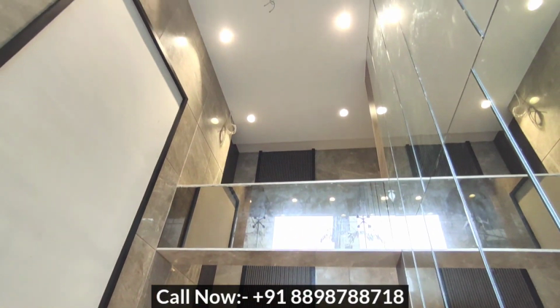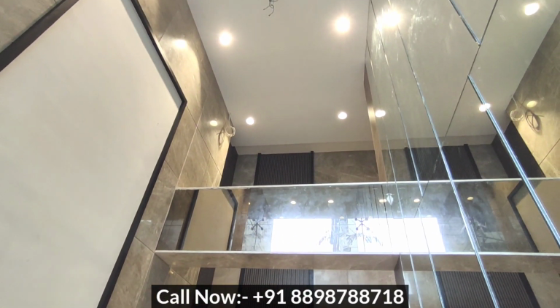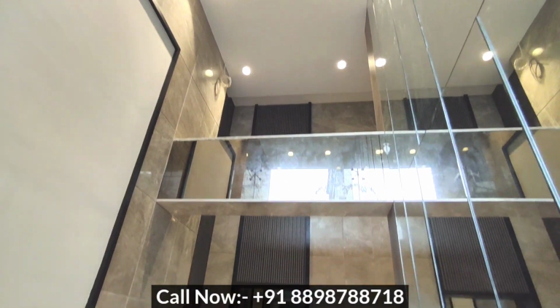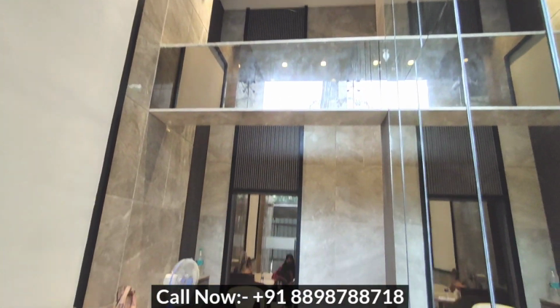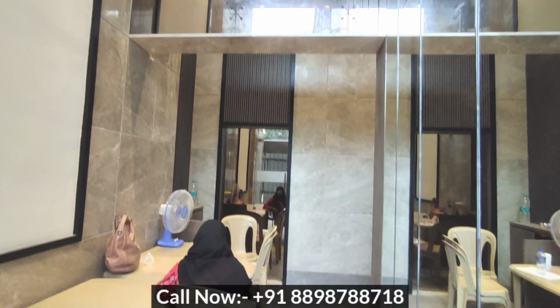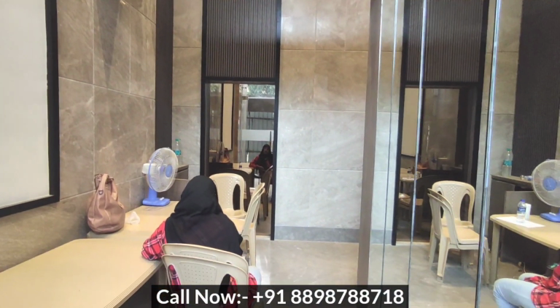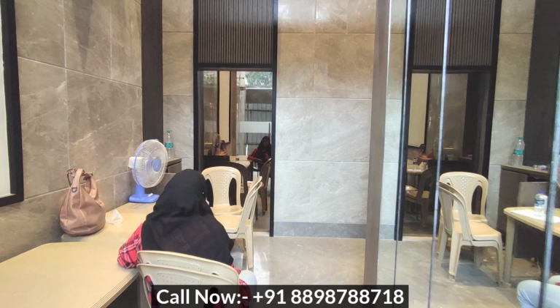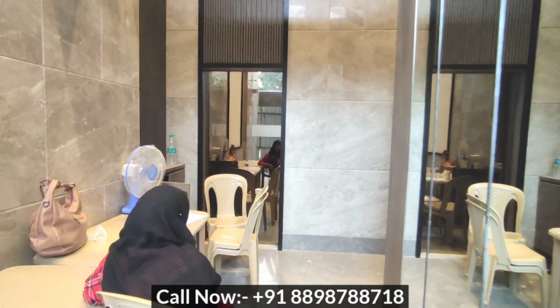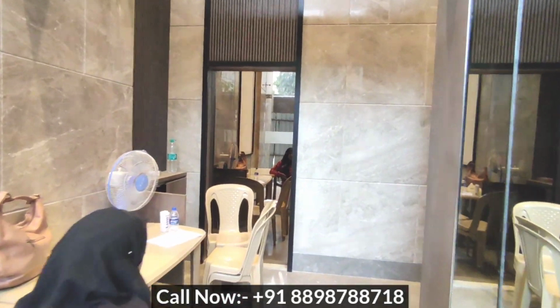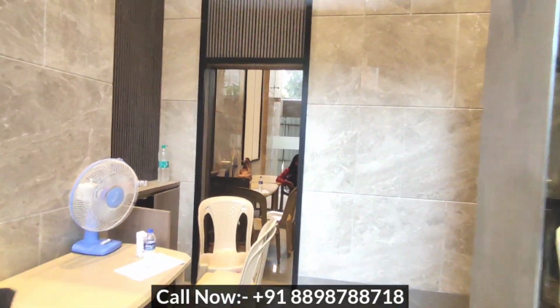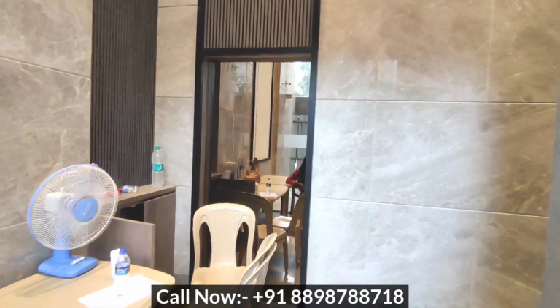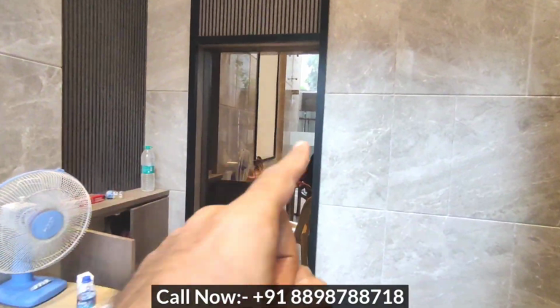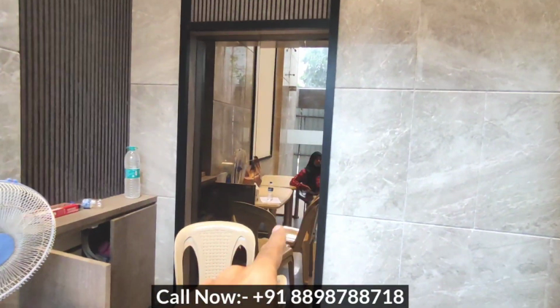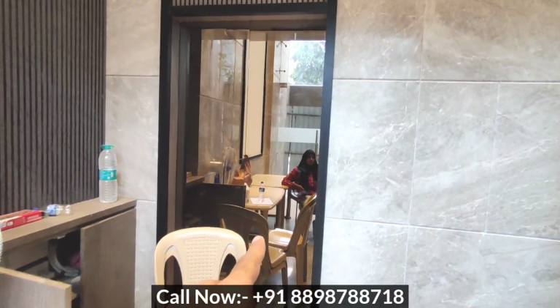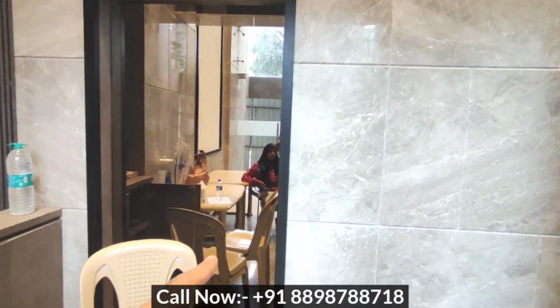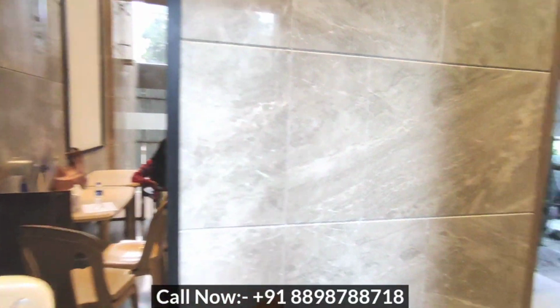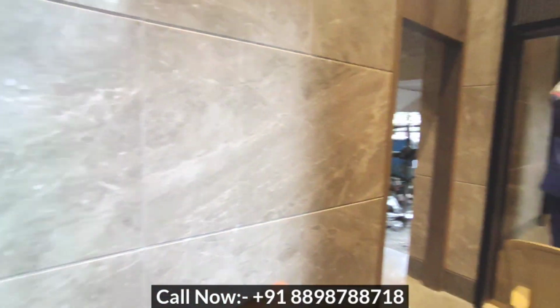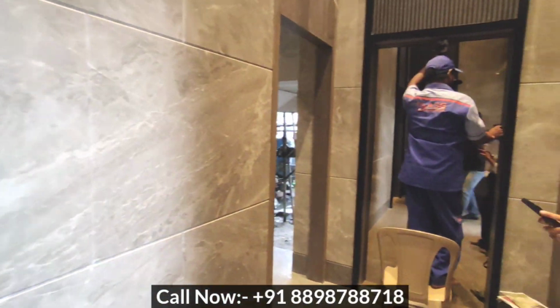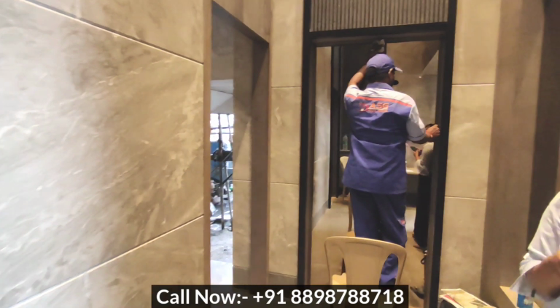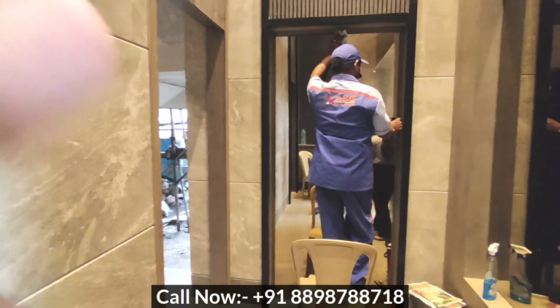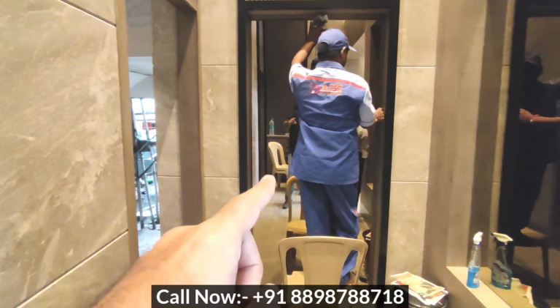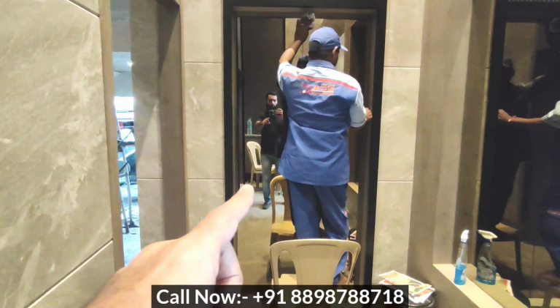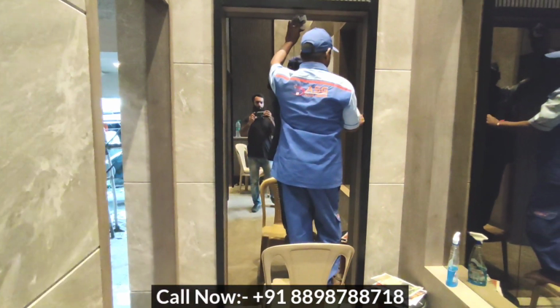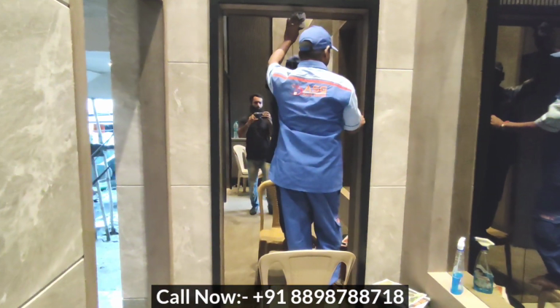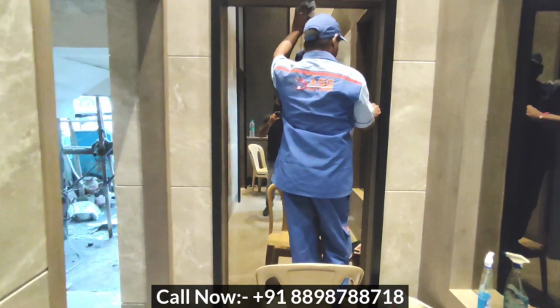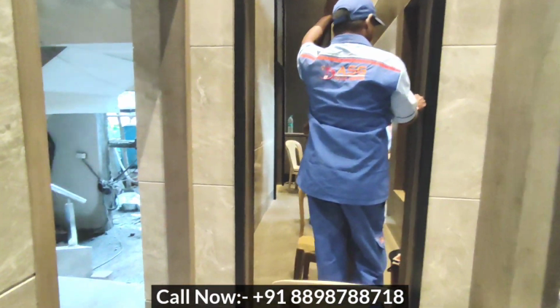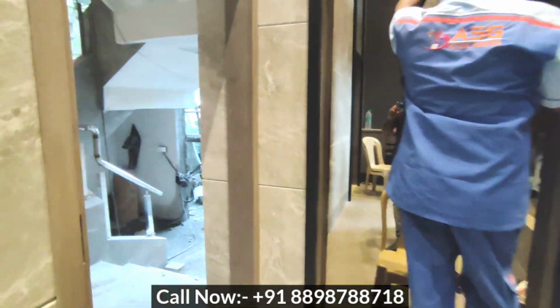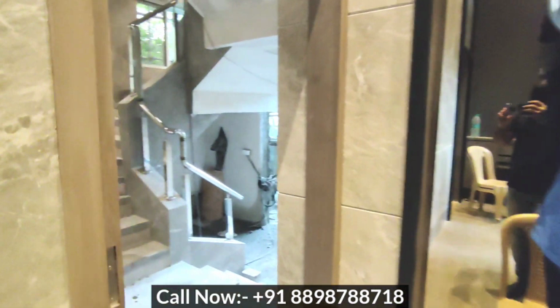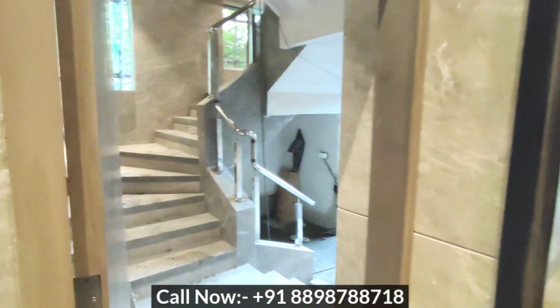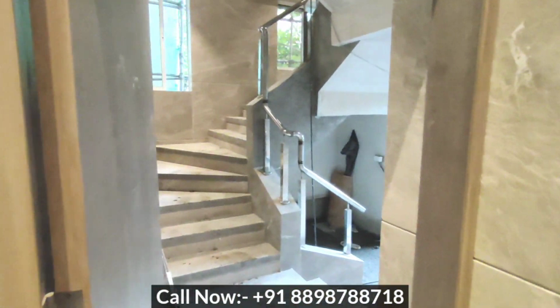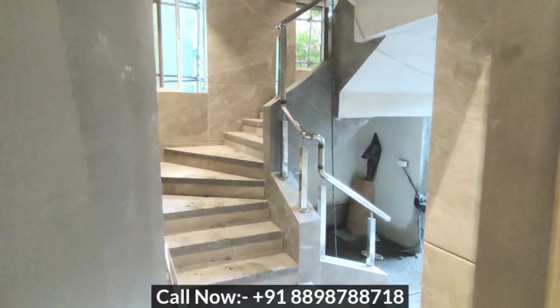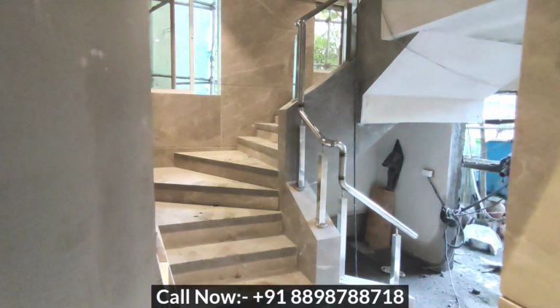It would be a double-height lobby. You will get two elevators — this is your first elevator and this is your second elevator over here. This is your staircase area.